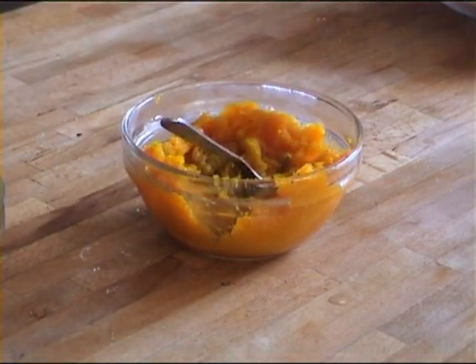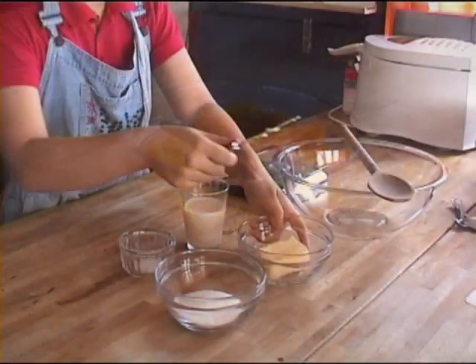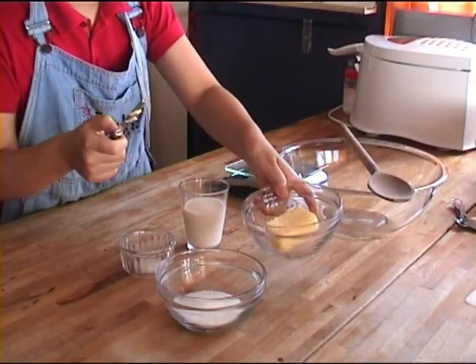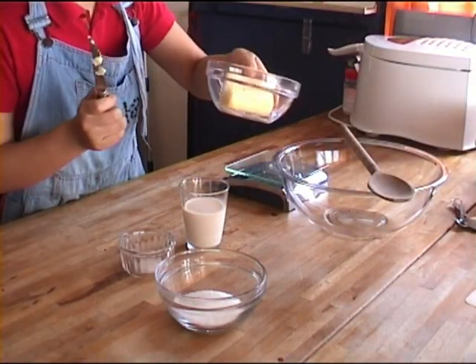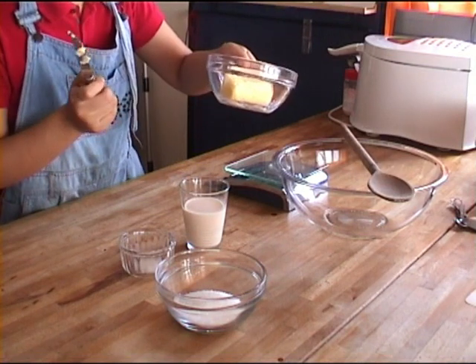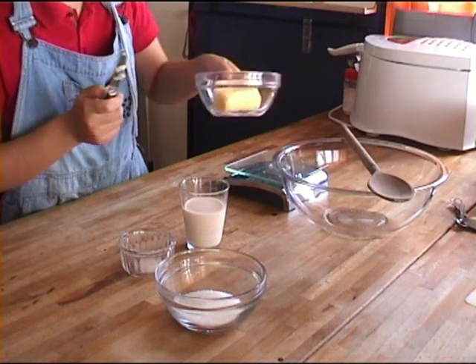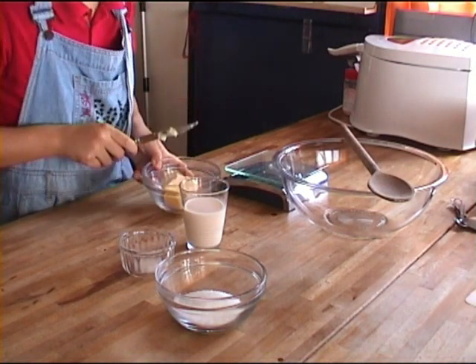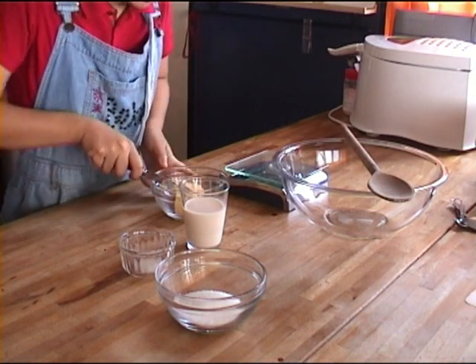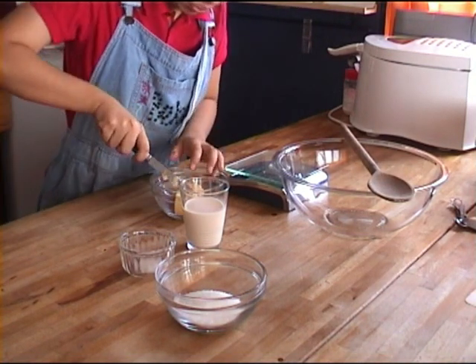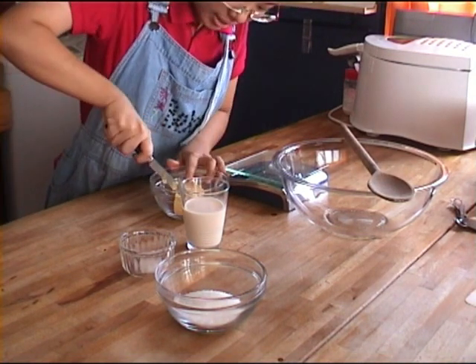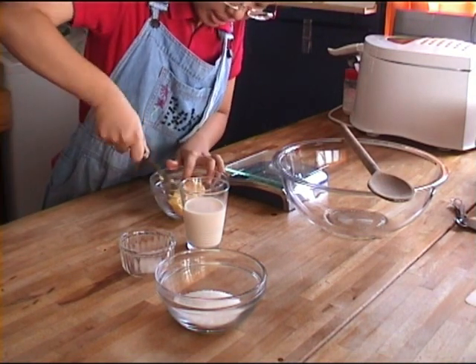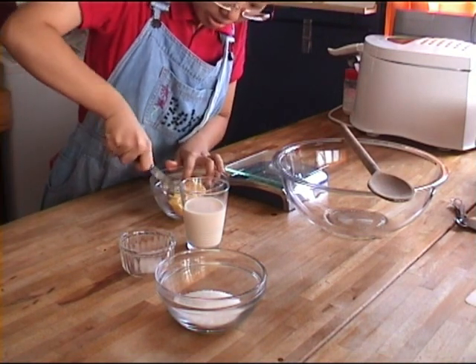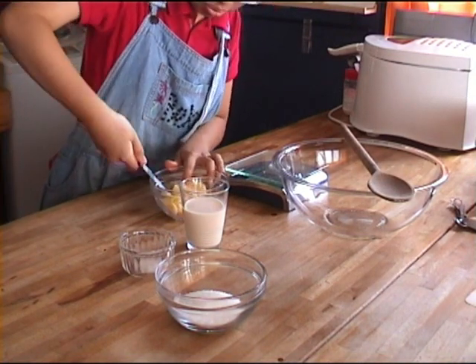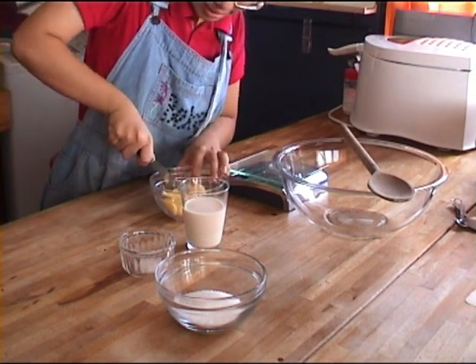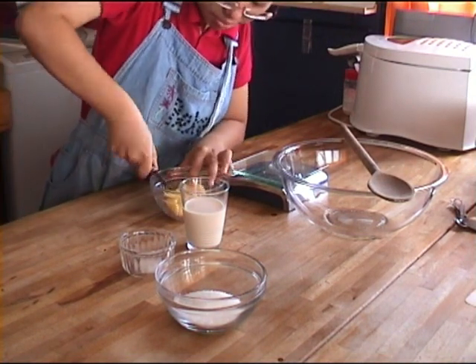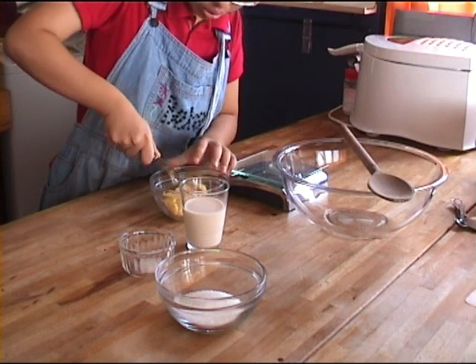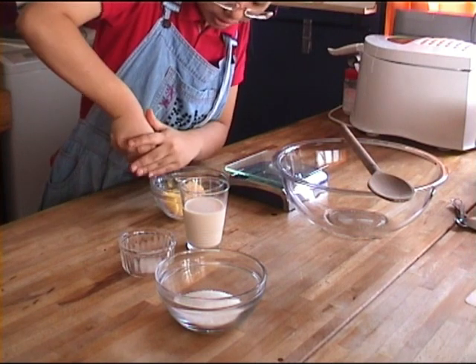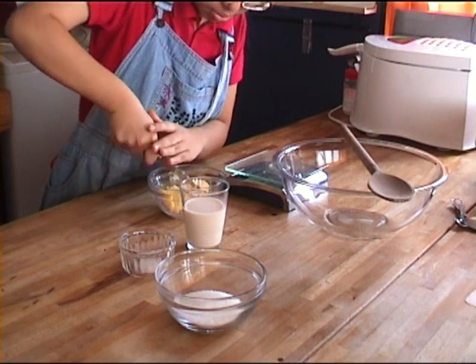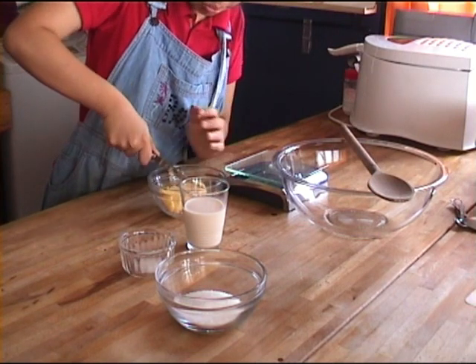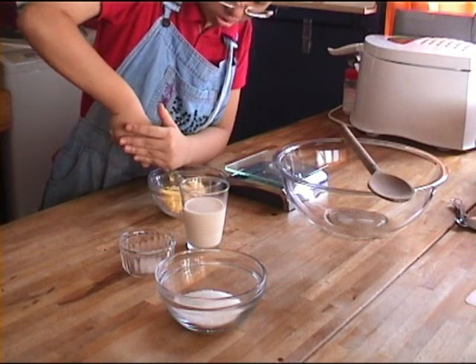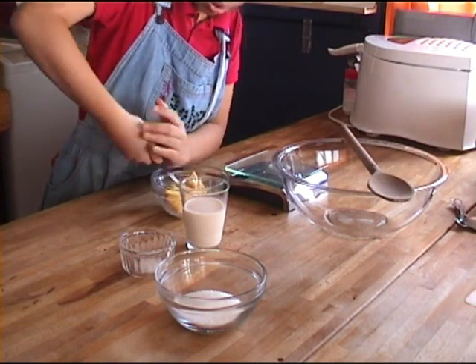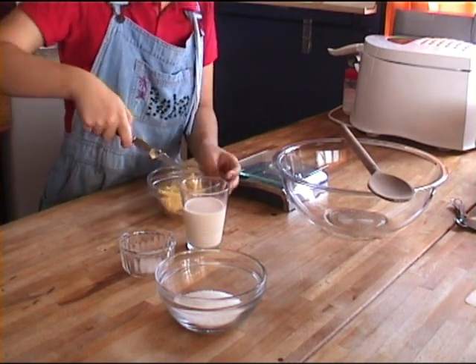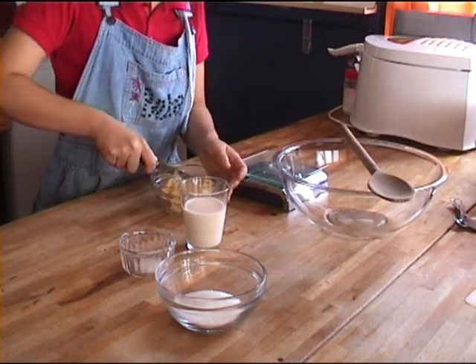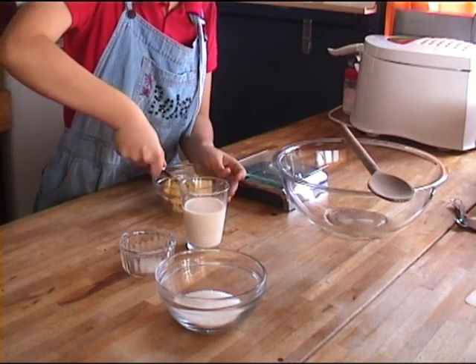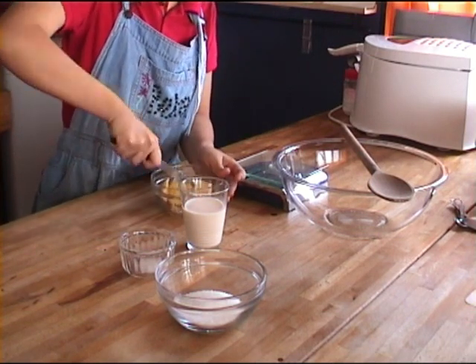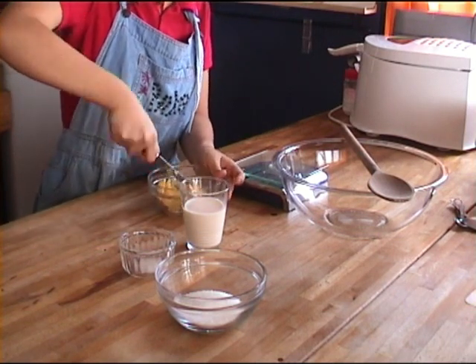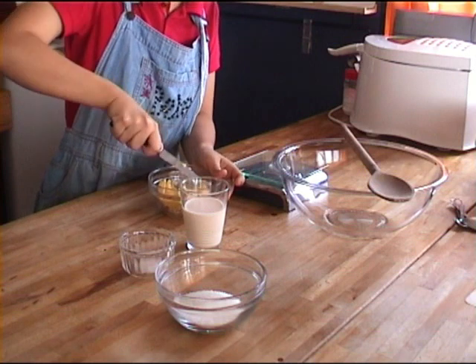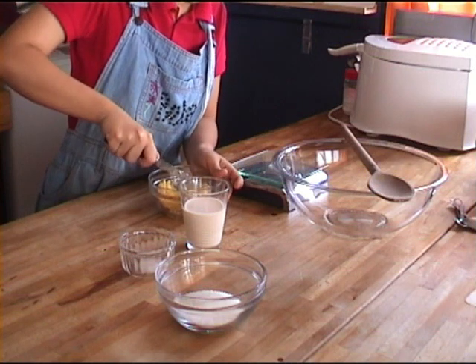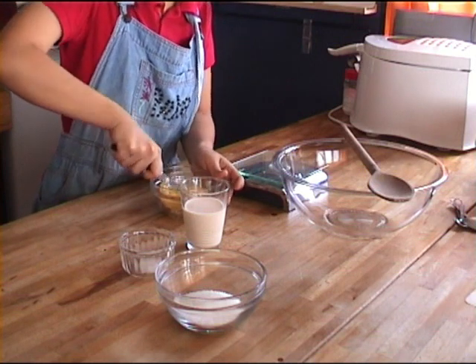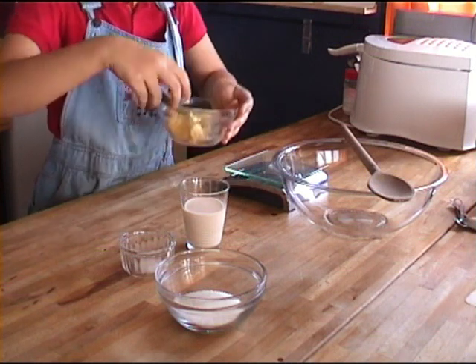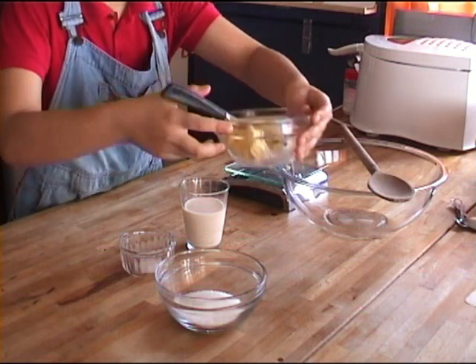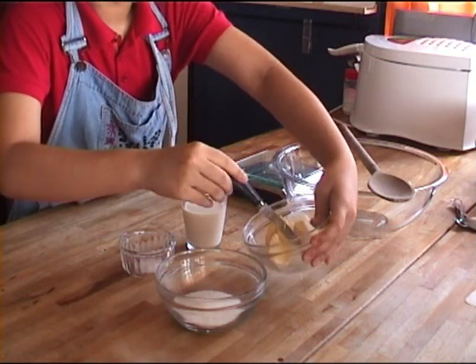So you are going to start with the most important ingredient of all. Then just cut it up into cubes. It doesn't have to be really cold — it can be about low temperature or it can be cold. Now just chop it up.